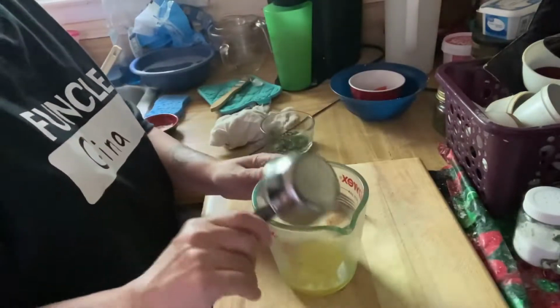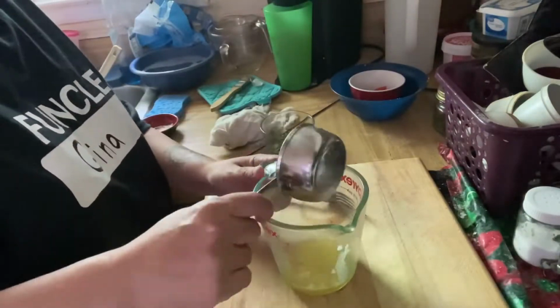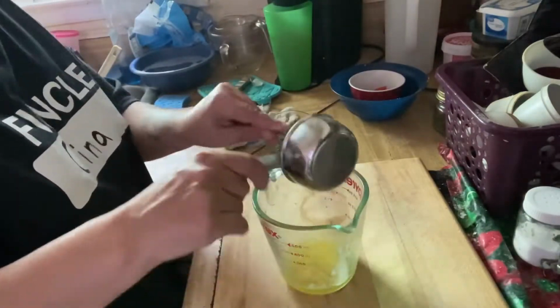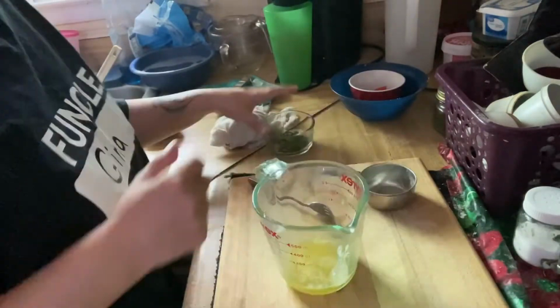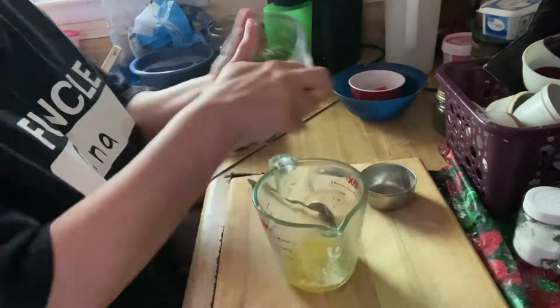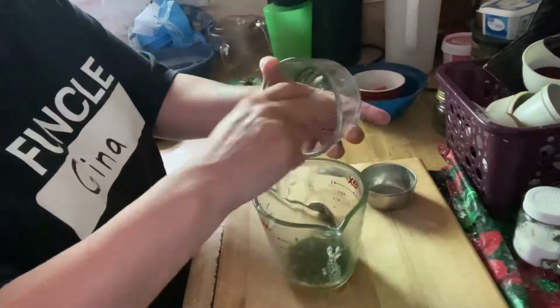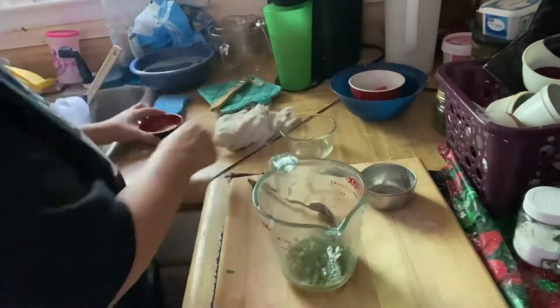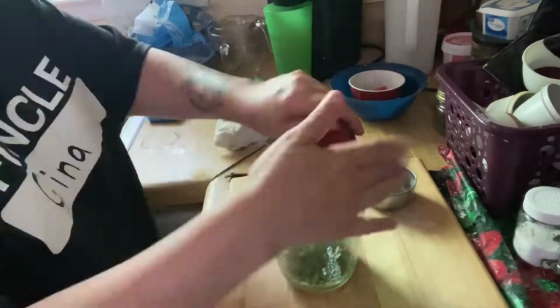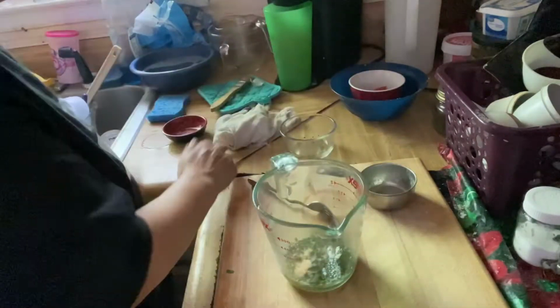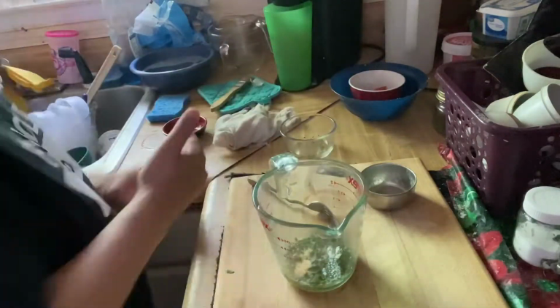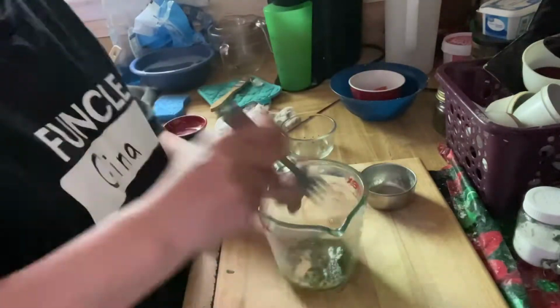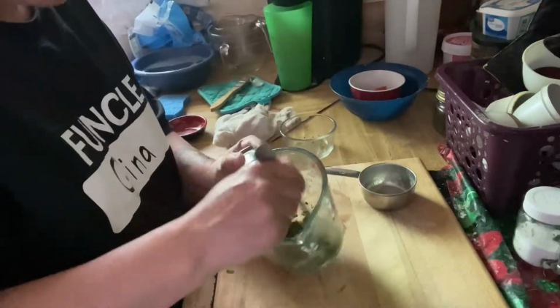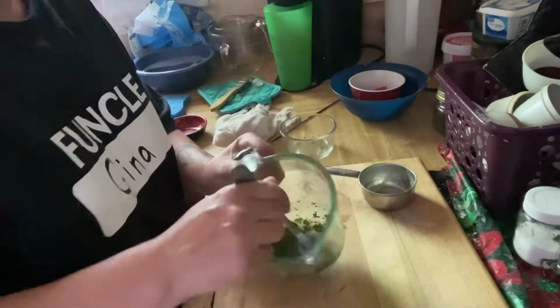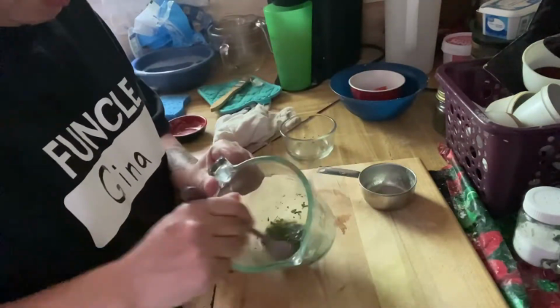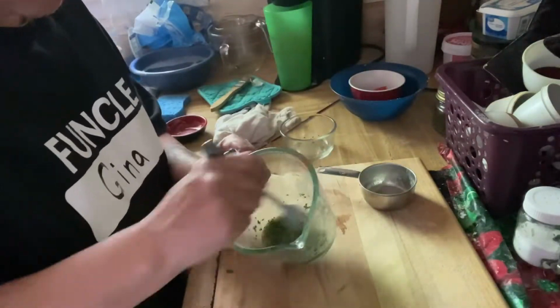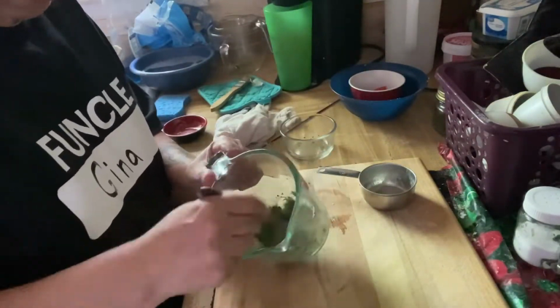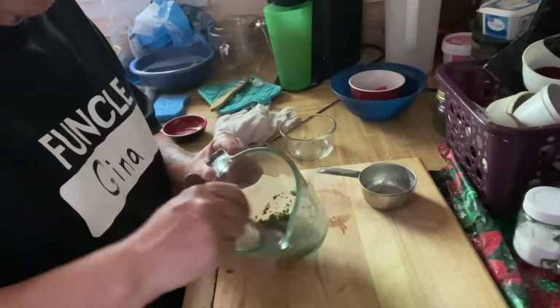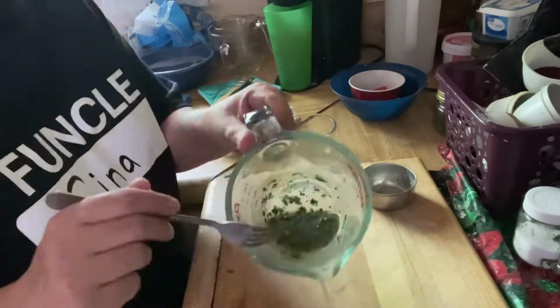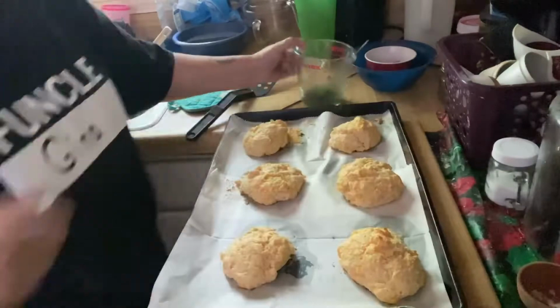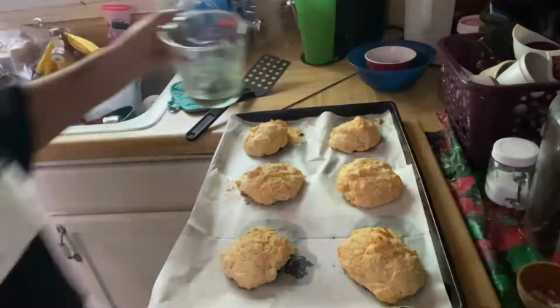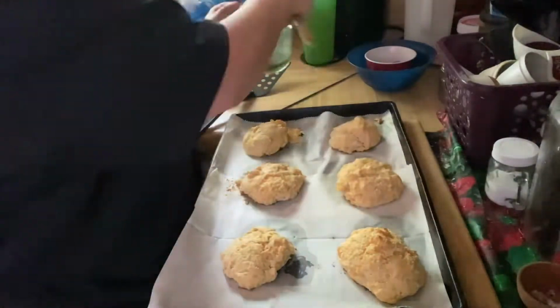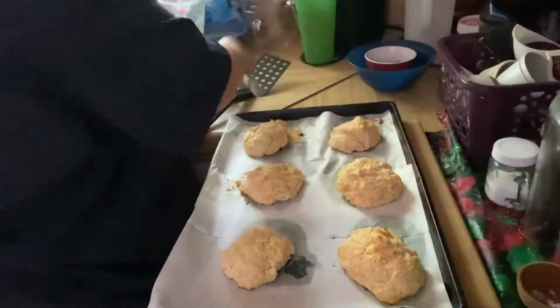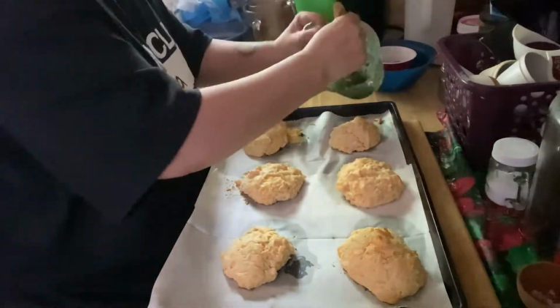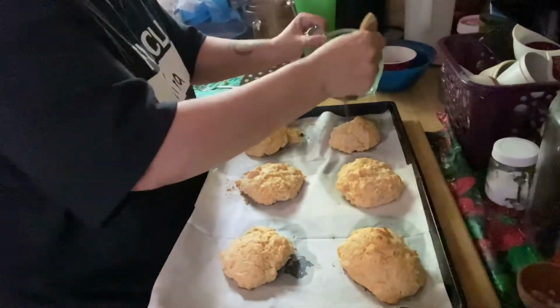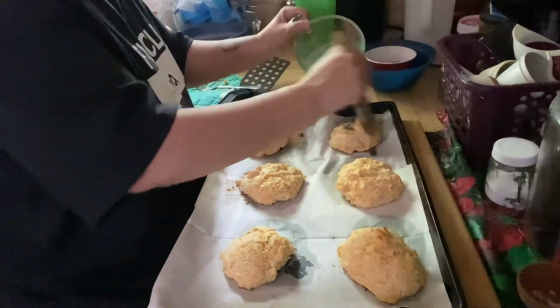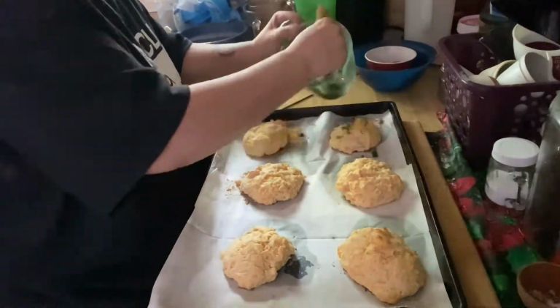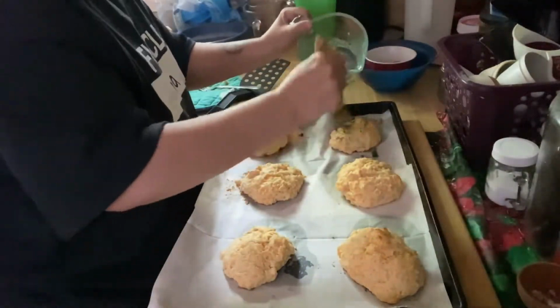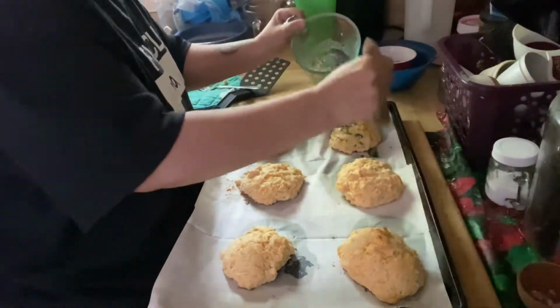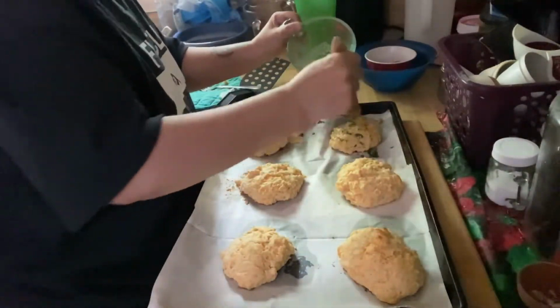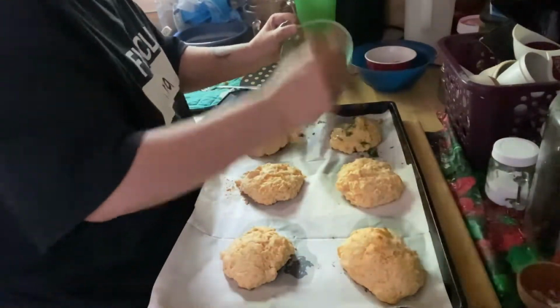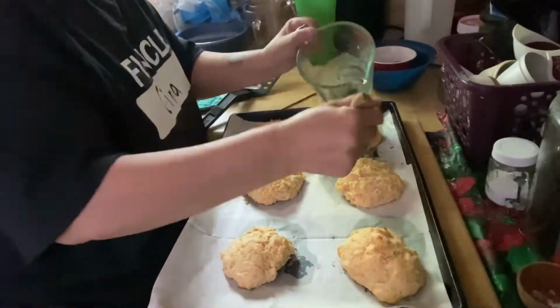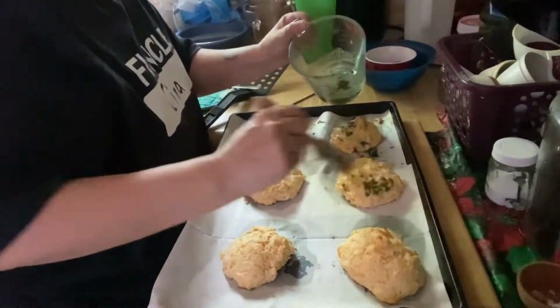While your biscuits are baking, add your remaining melted butter, parsley, and garlic powder. Have that ready to brush over the biscuits as soon as they come out.